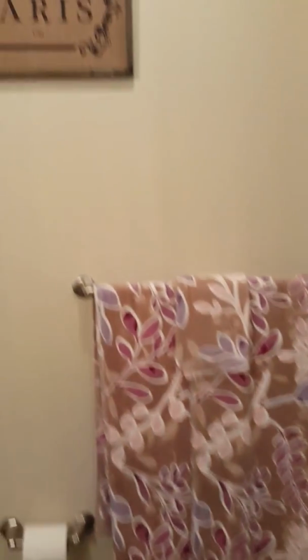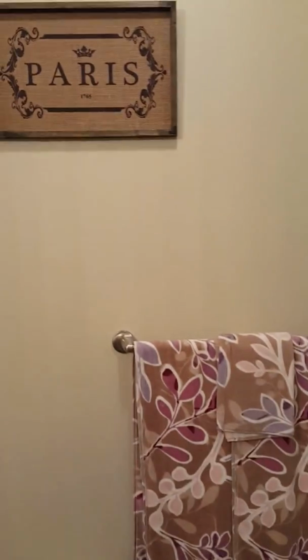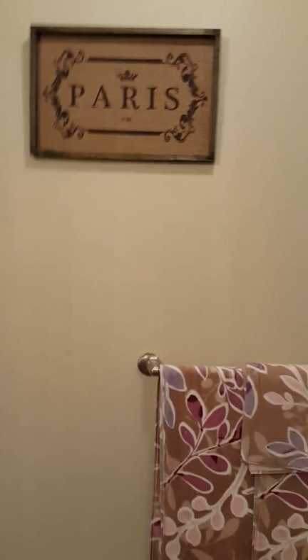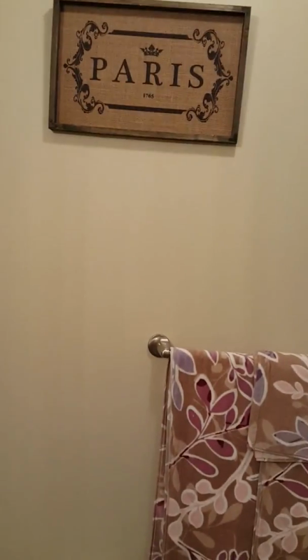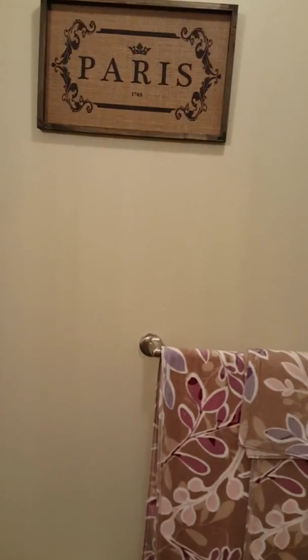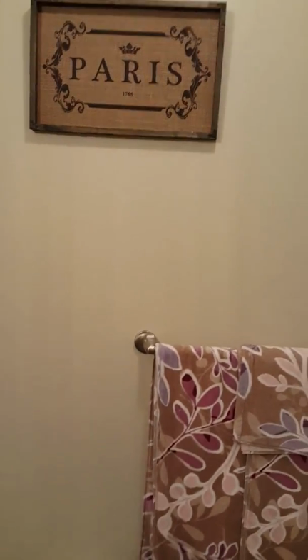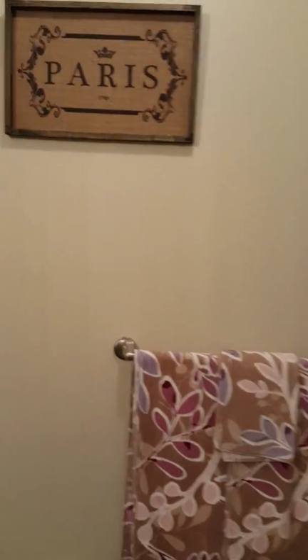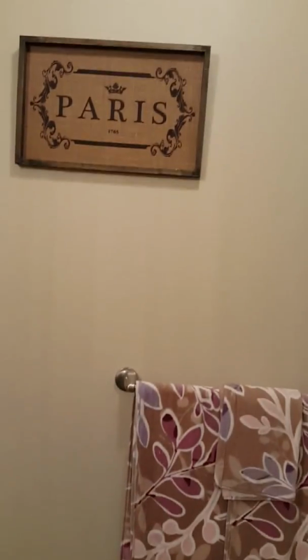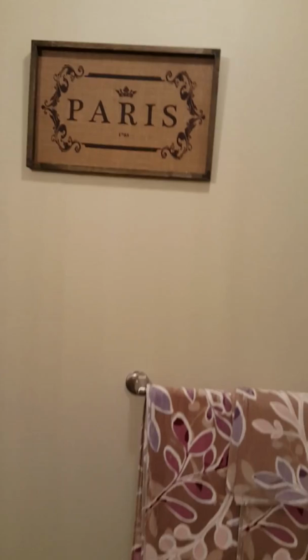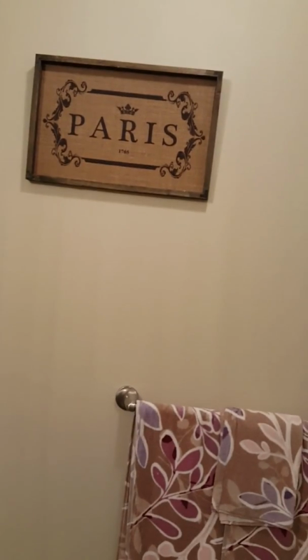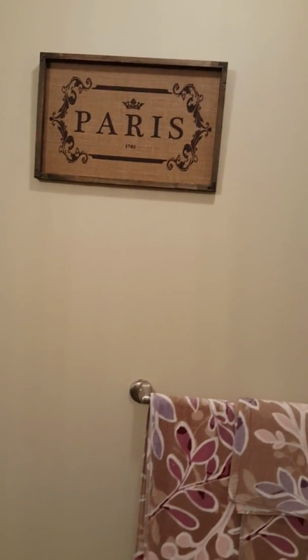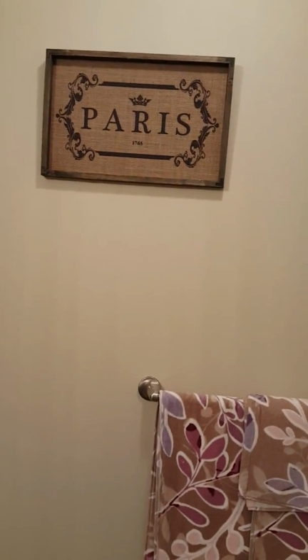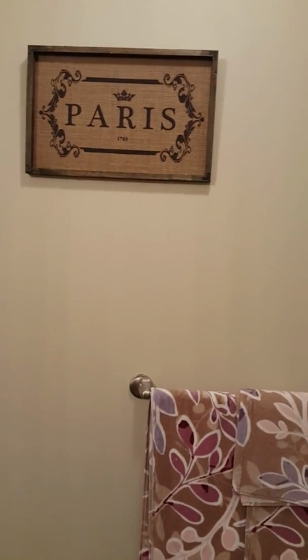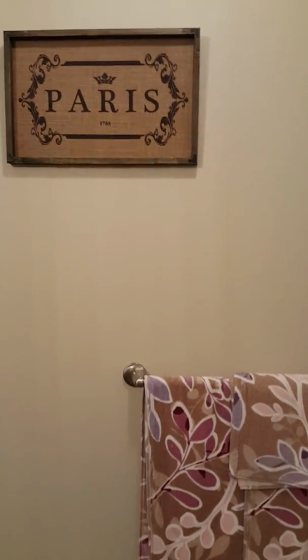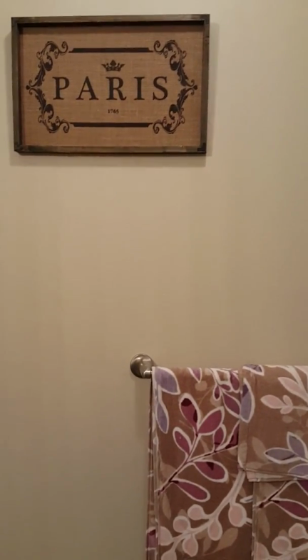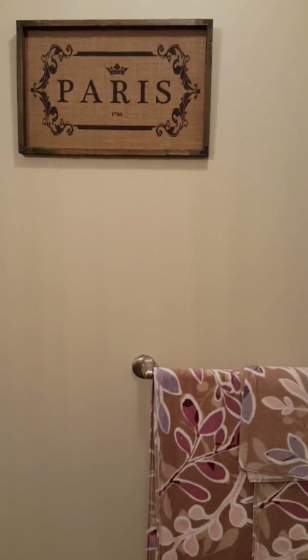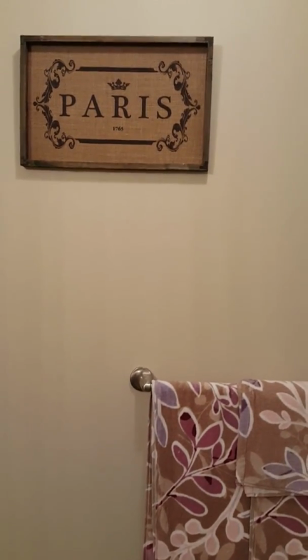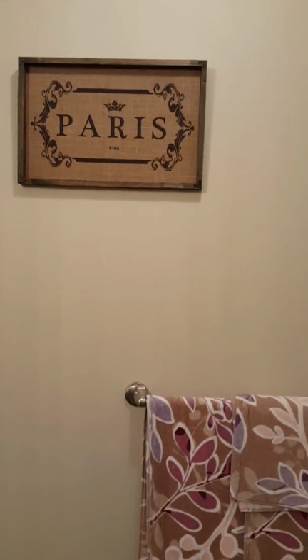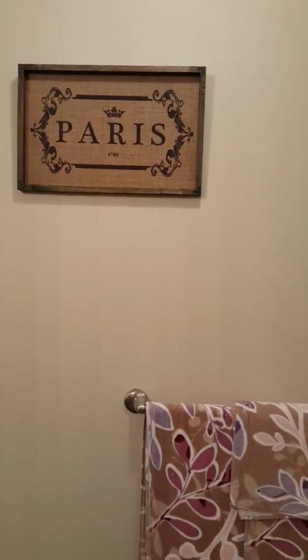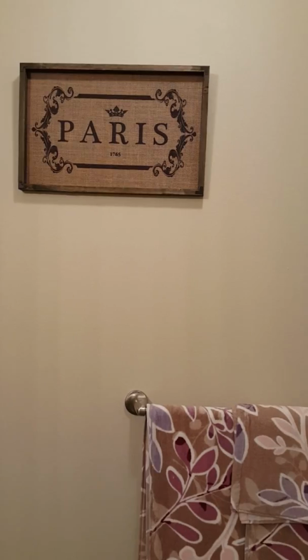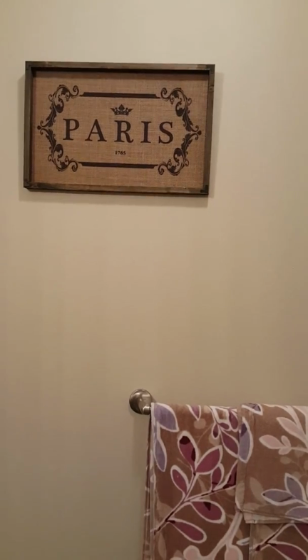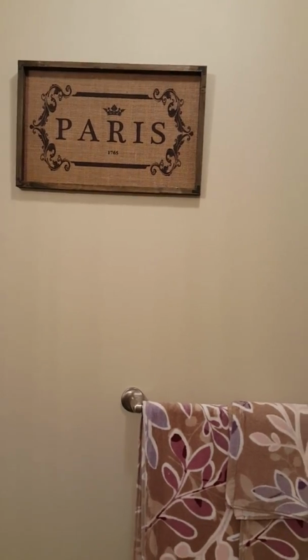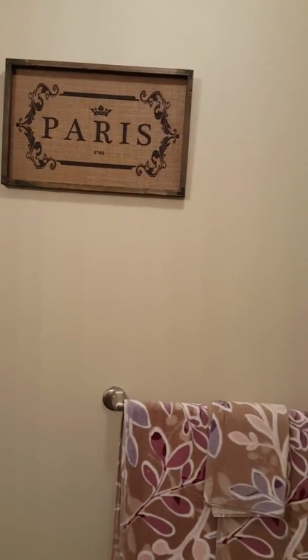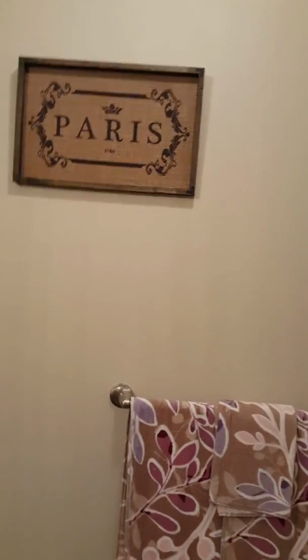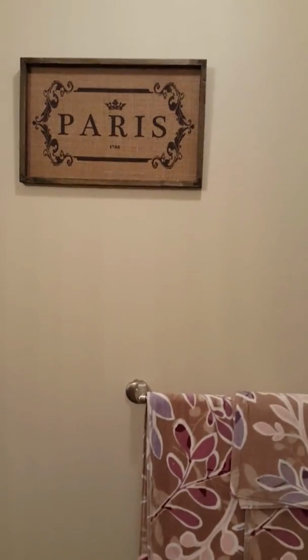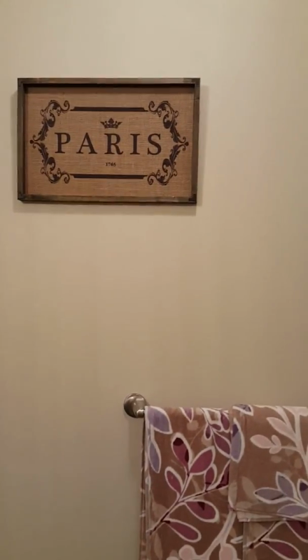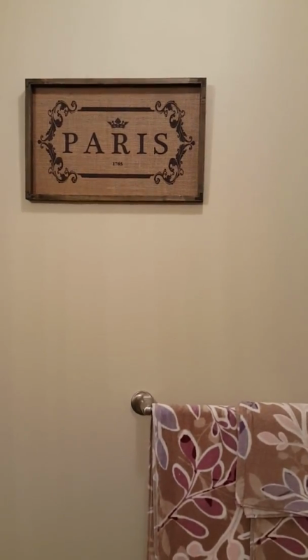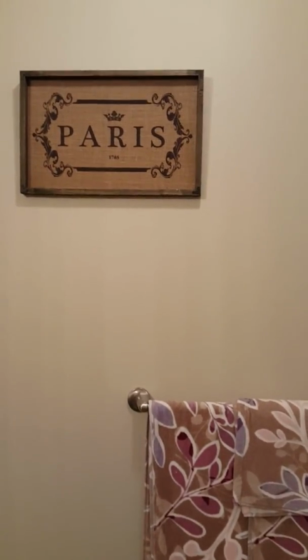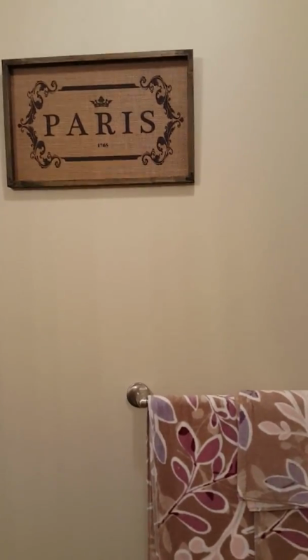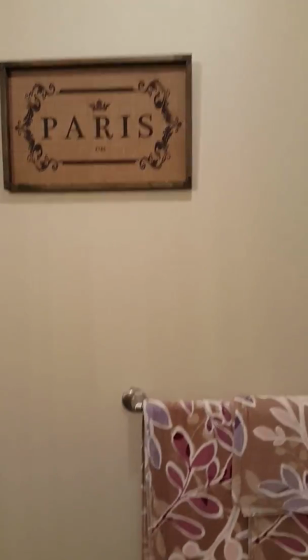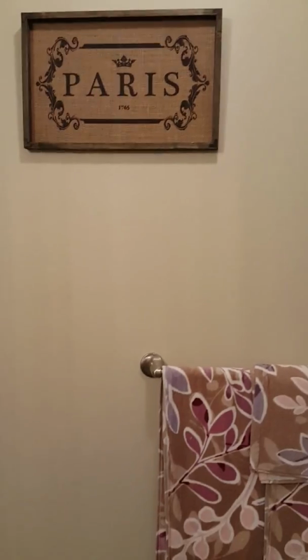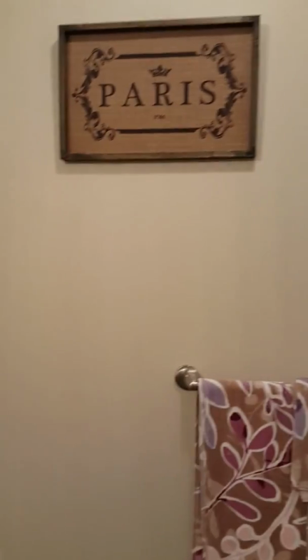Moving up onto my wall, I've got my Paris burlap. I think this is super adorable. My son gave me this last year — I think when he went to the state fair, he said he found it there. But I love it. I'm Paris obsessed right now. I think it's adorable.